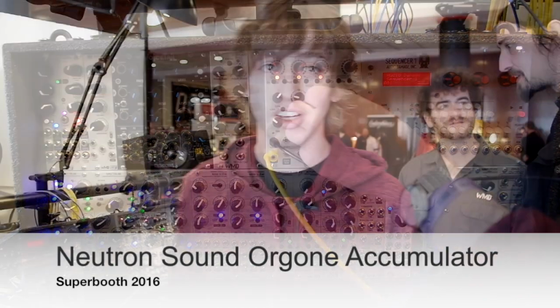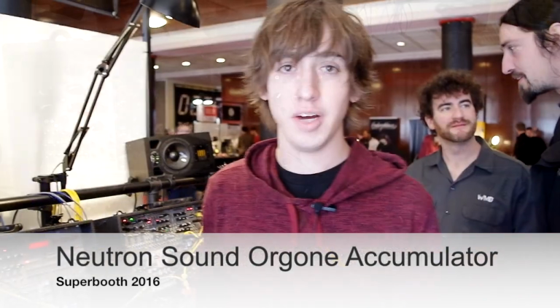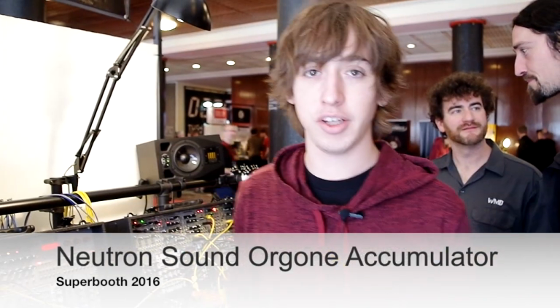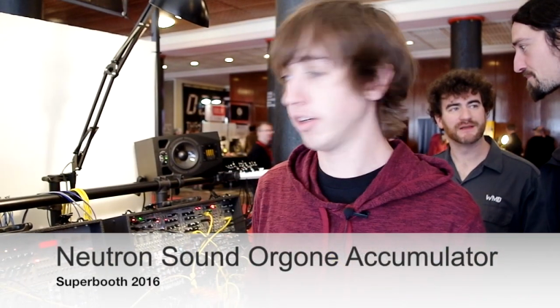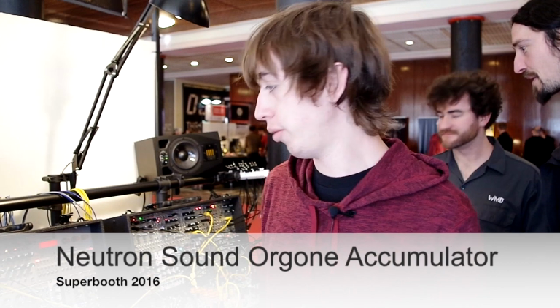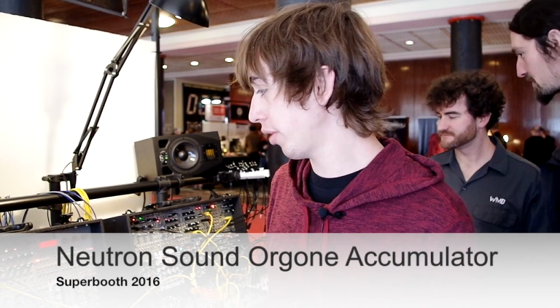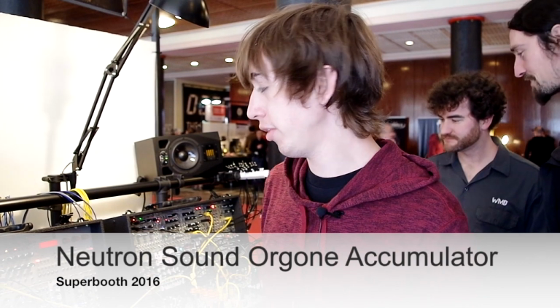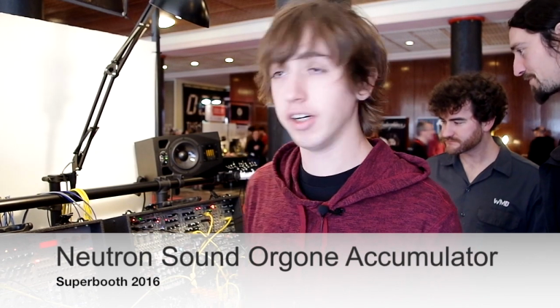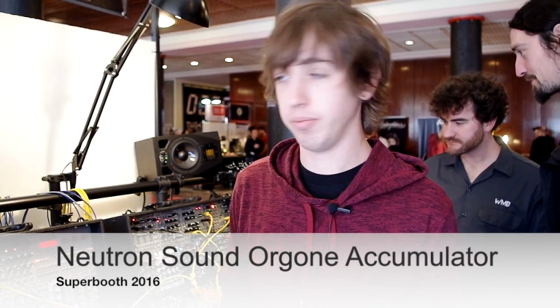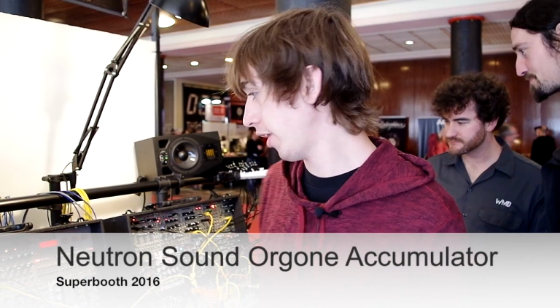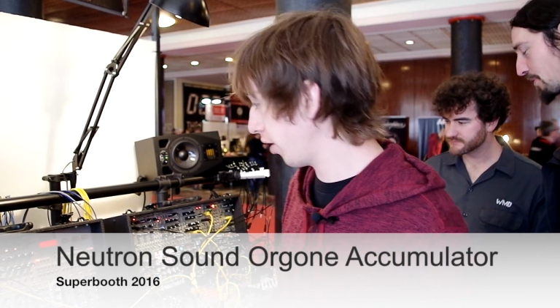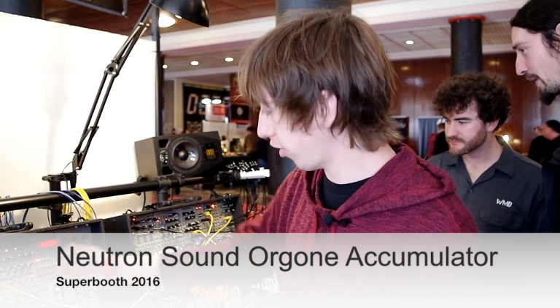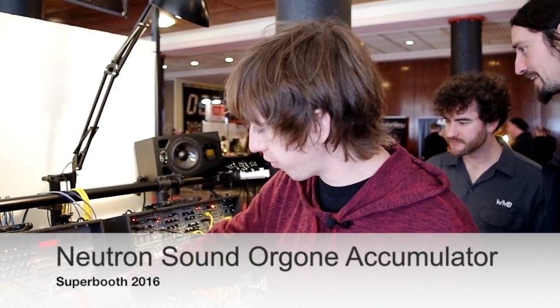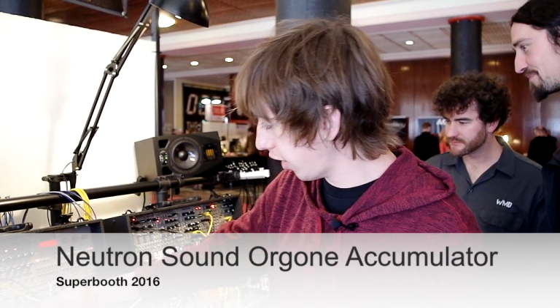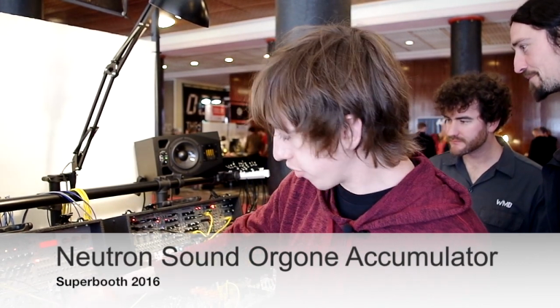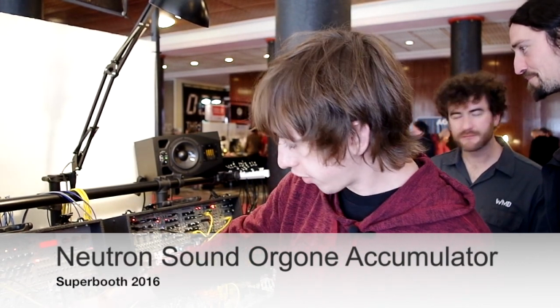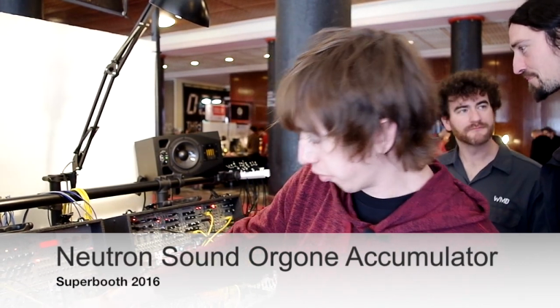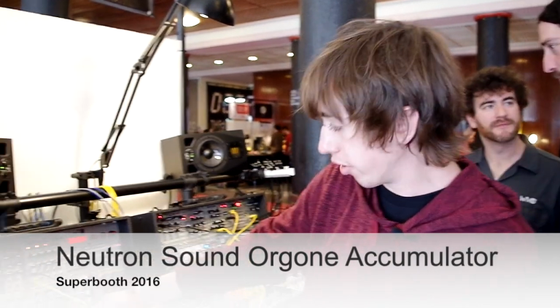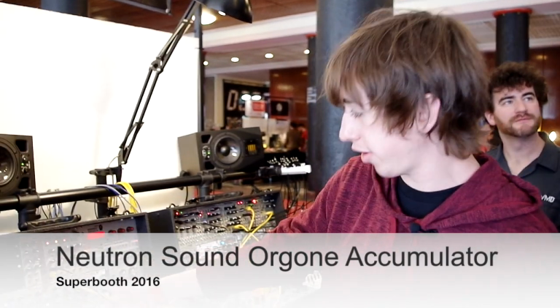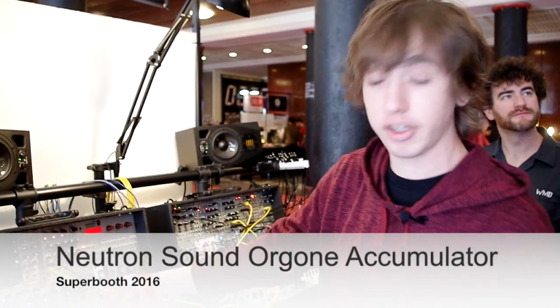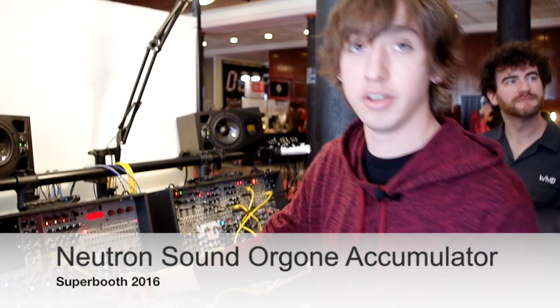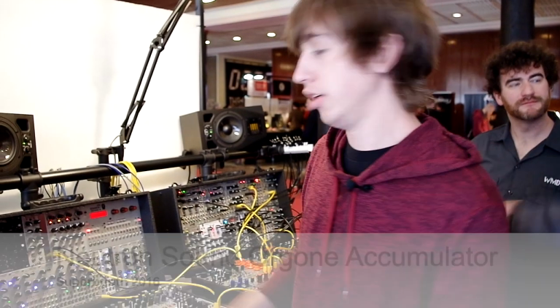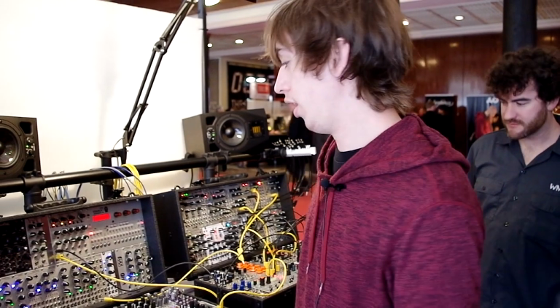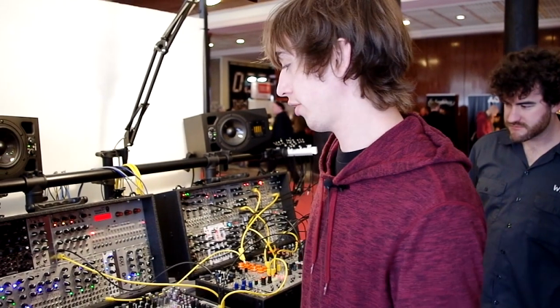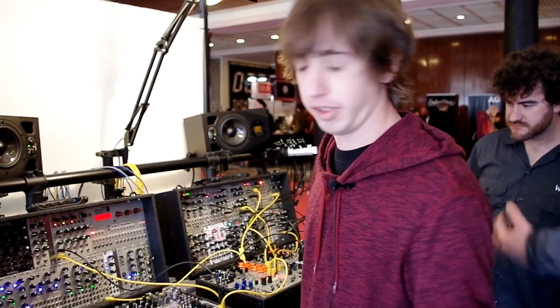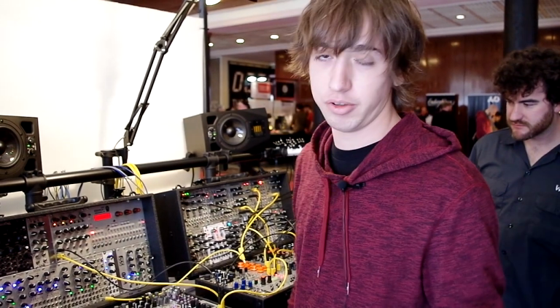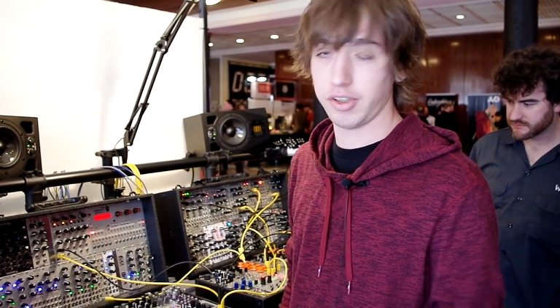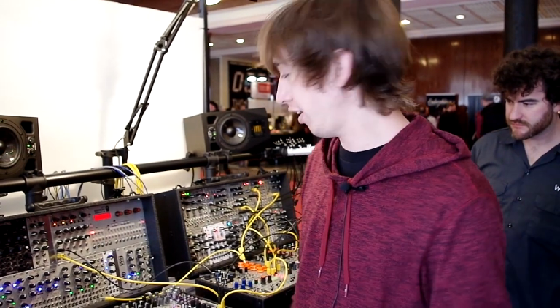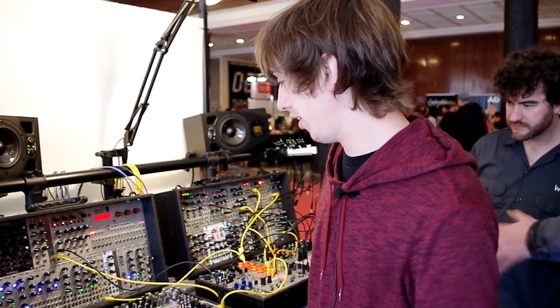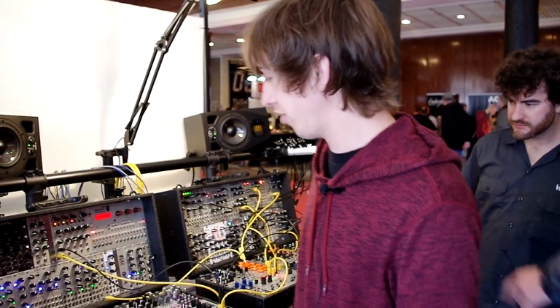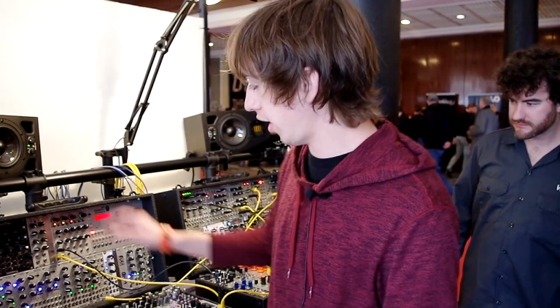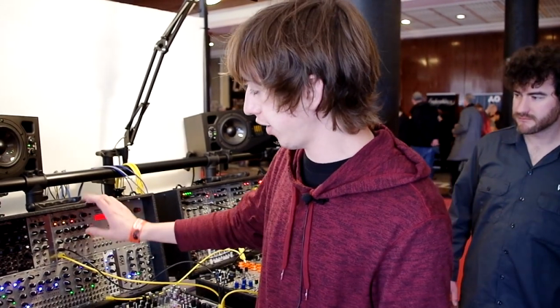Hi, I'm Tyler. I'm with WMDE. Right now I'm going to show off the Neutron Sound Orgone Accumulator. It's a really cool digital oscillator.